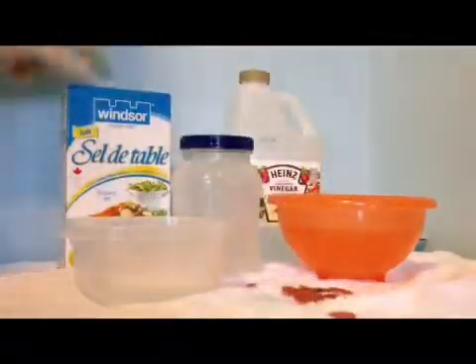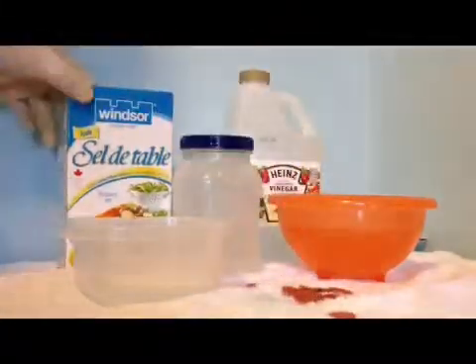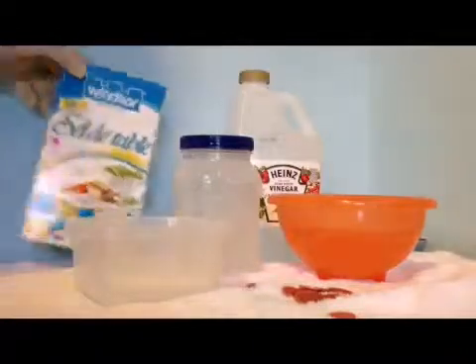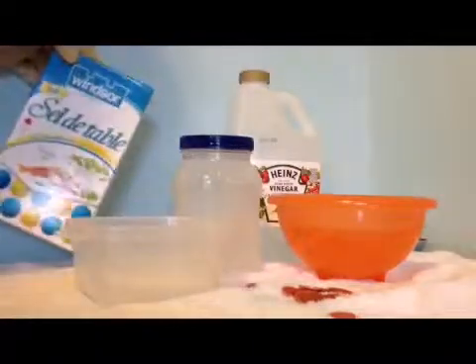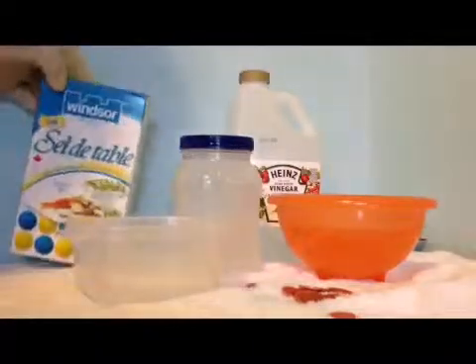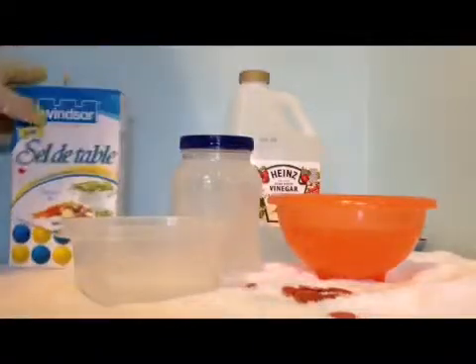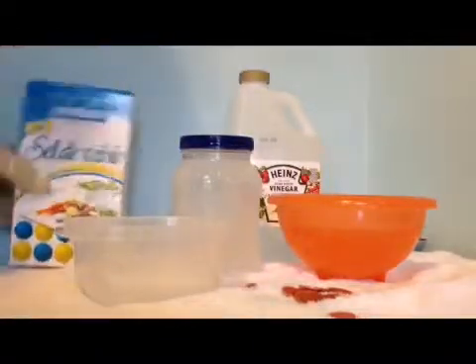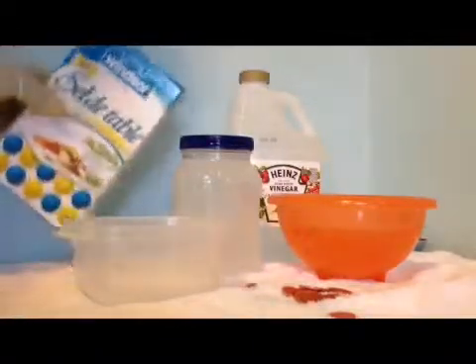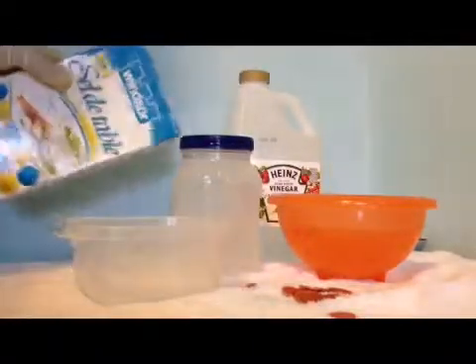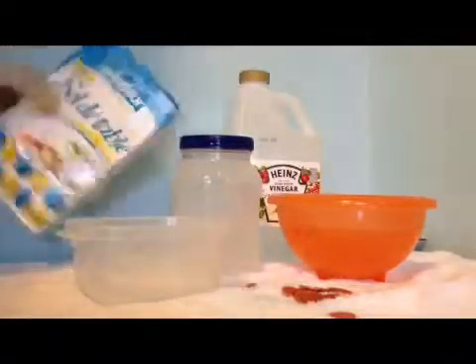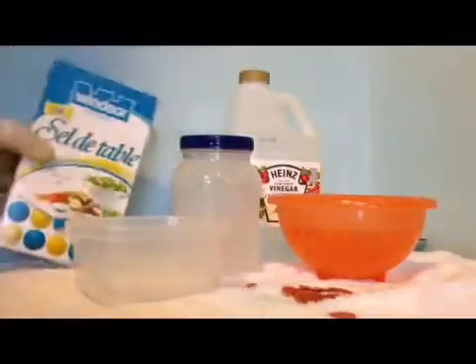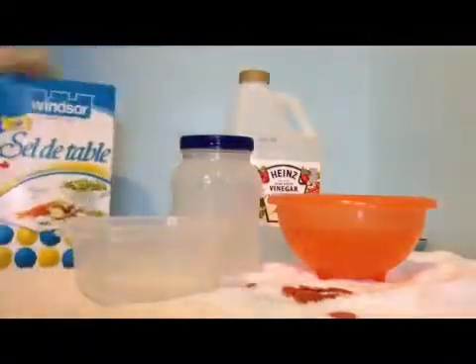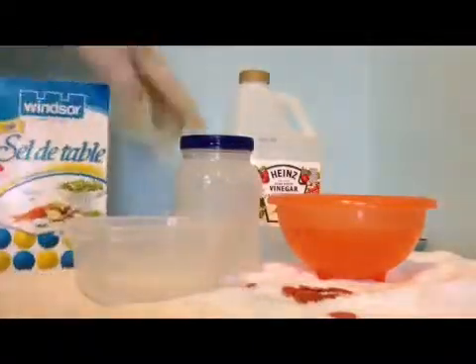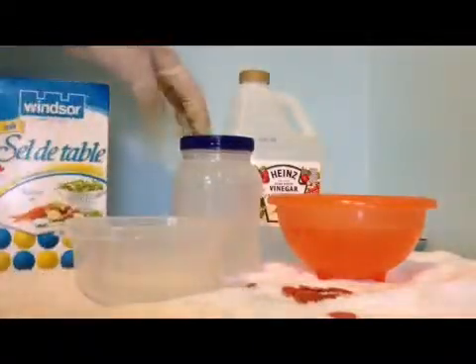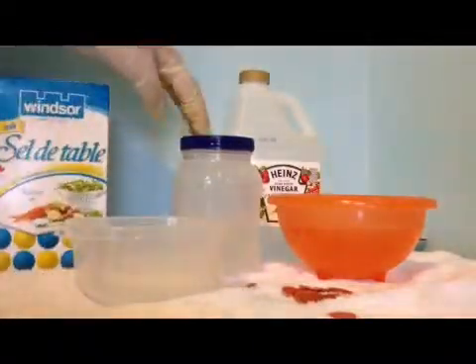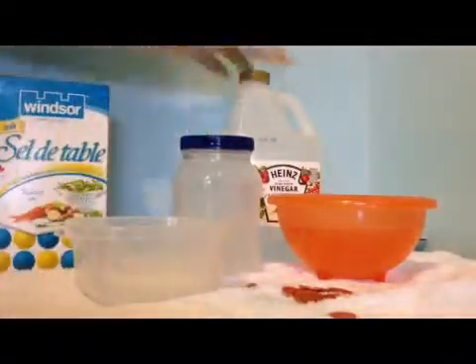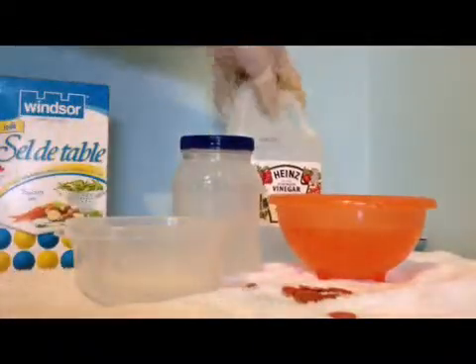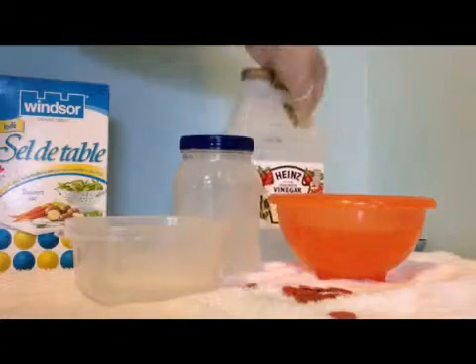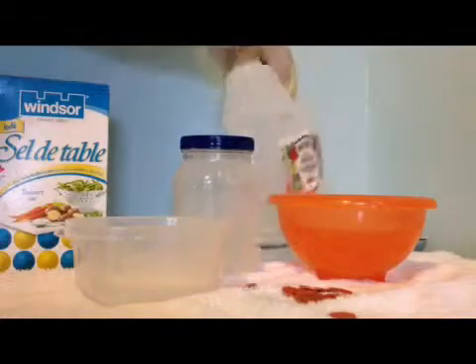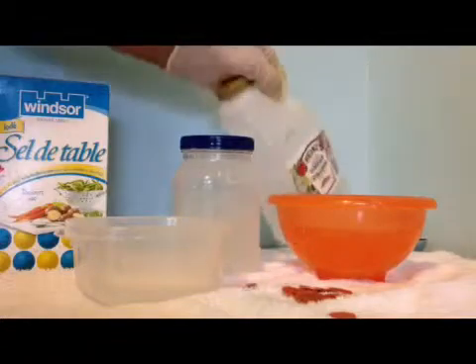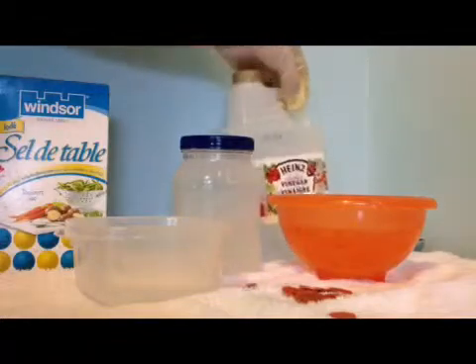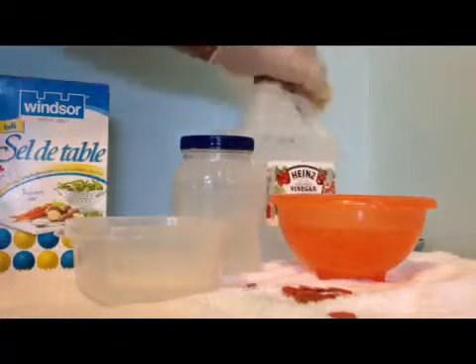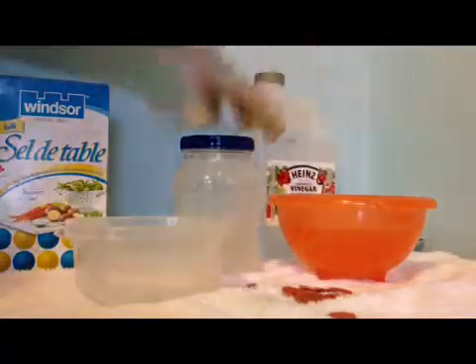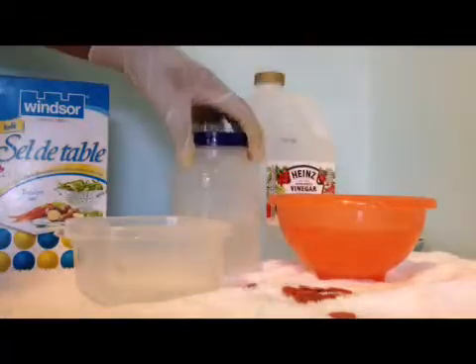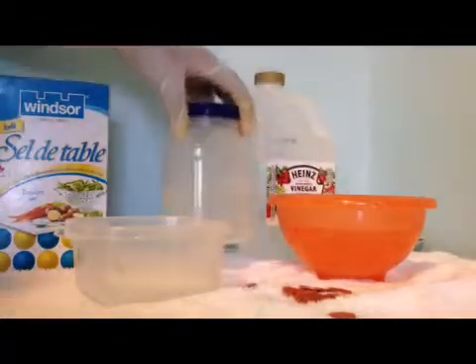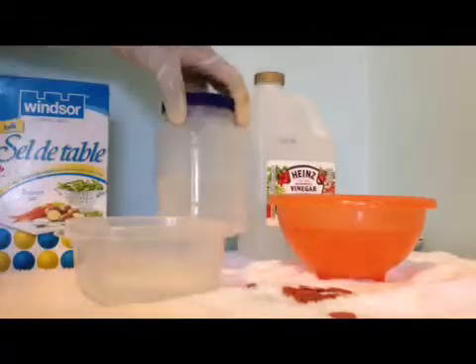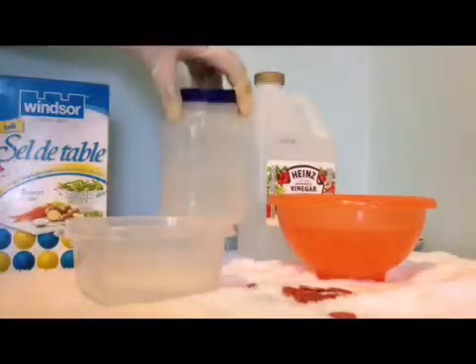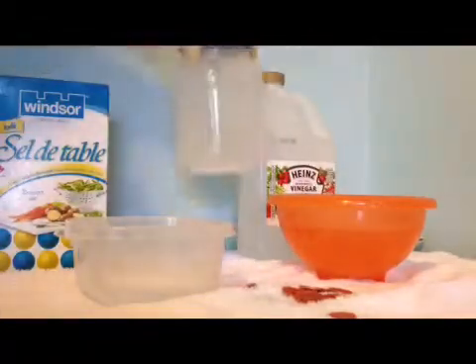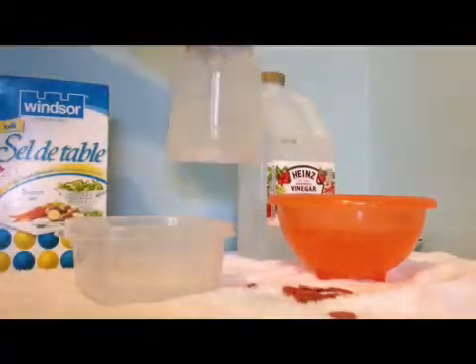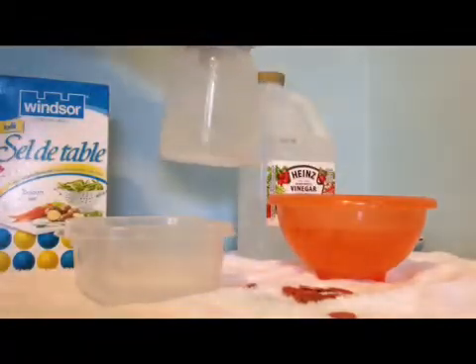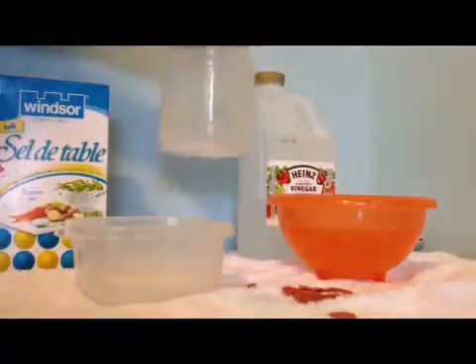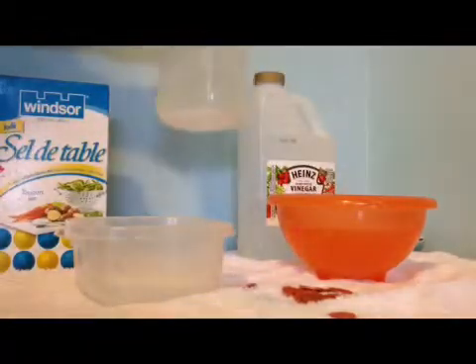First you'll have to put some salt in your bottle and vinegar in your bottle. I've already done that because it takes around five minutes to mix.